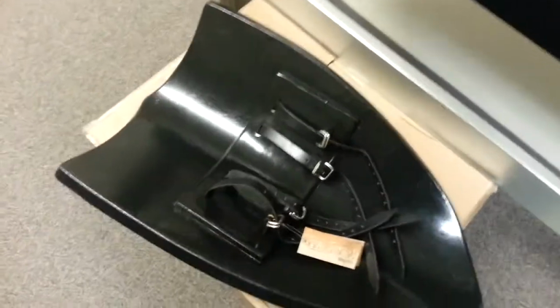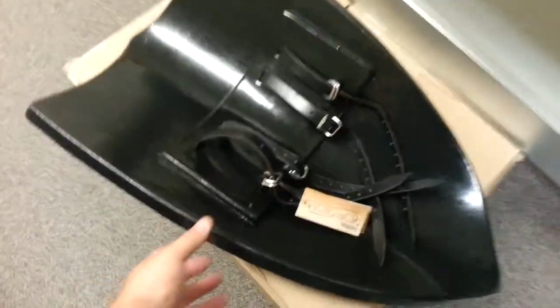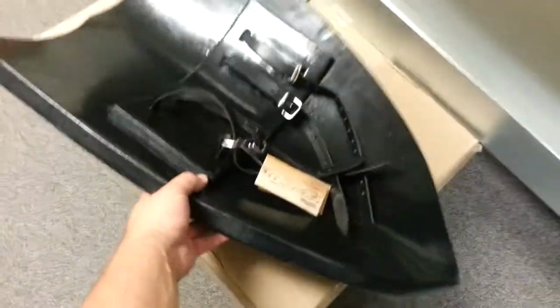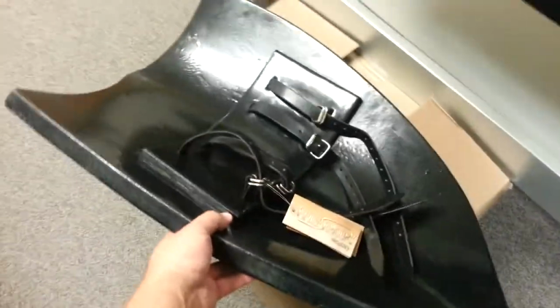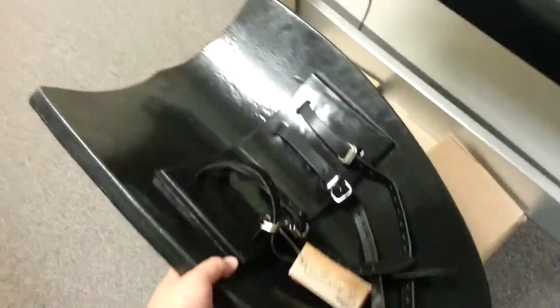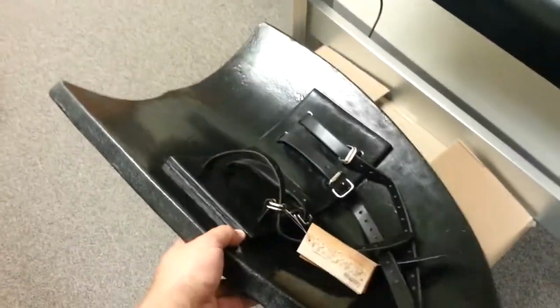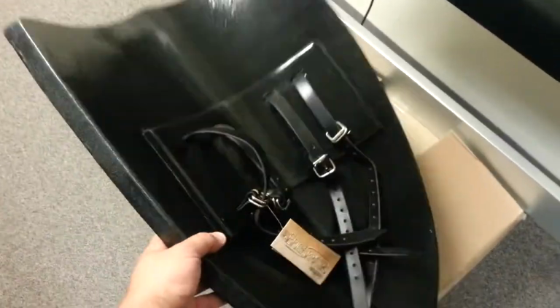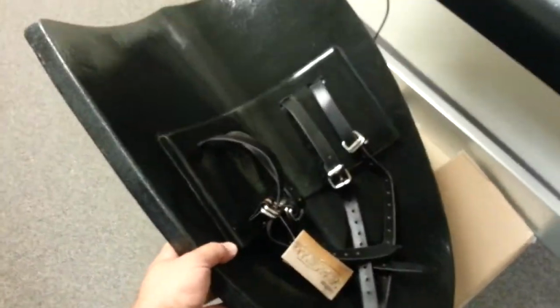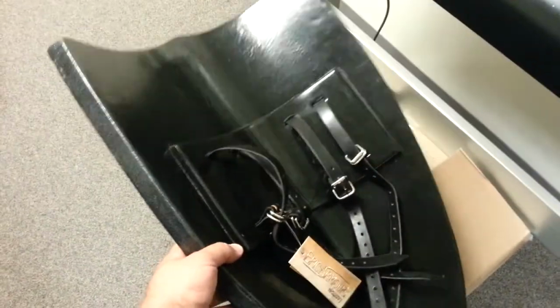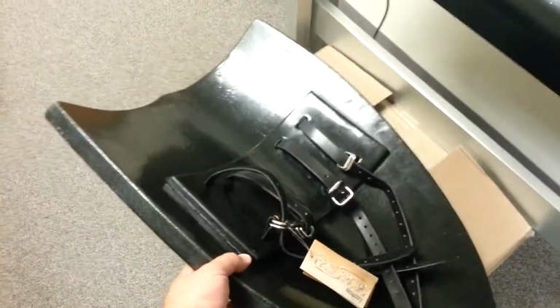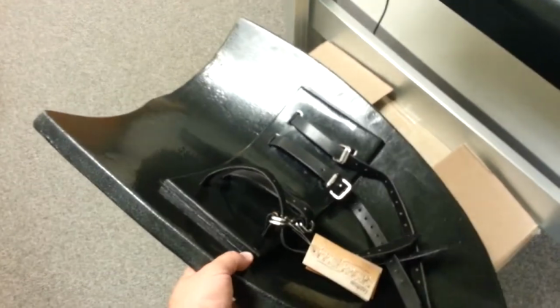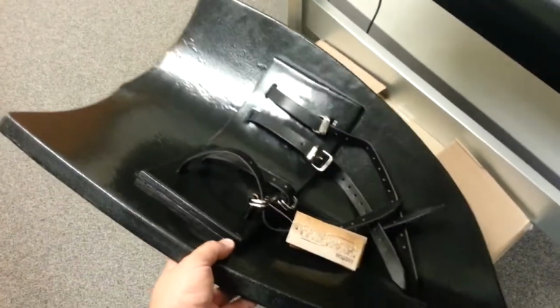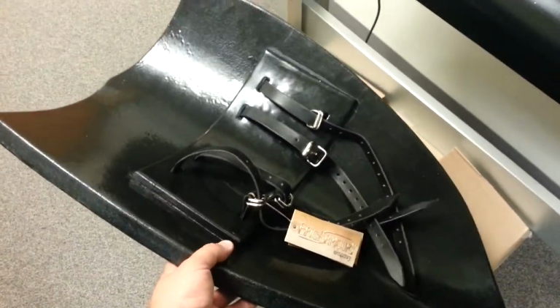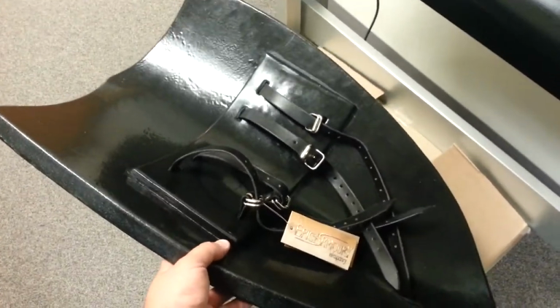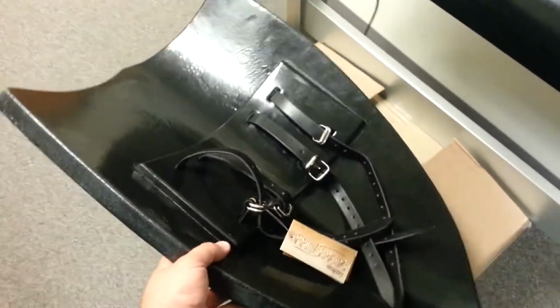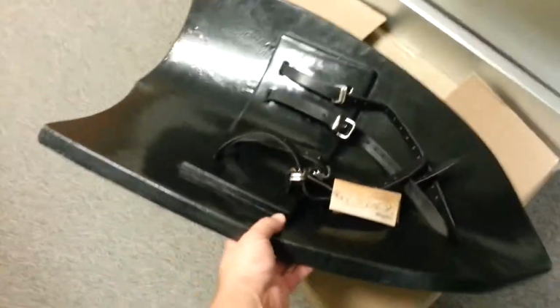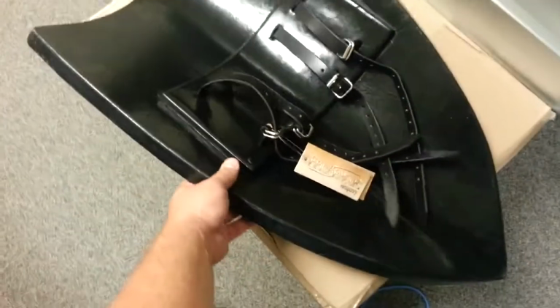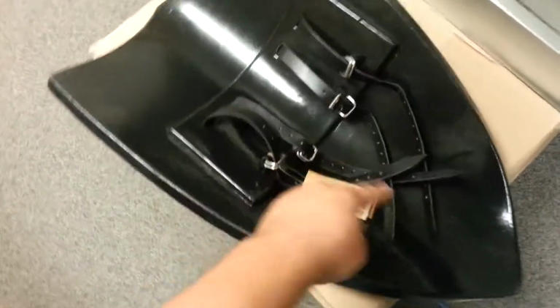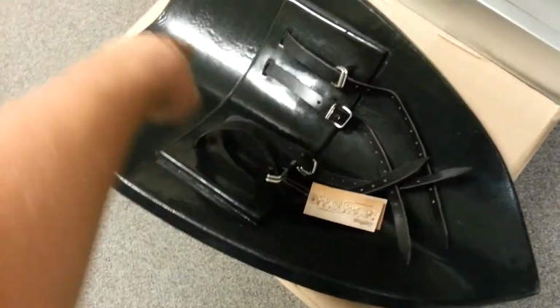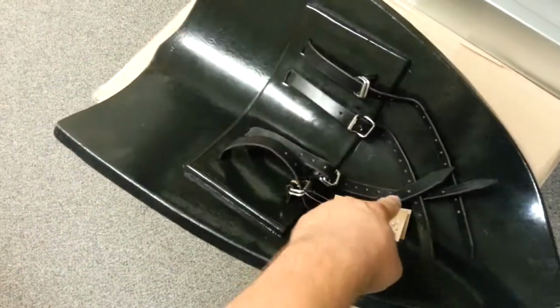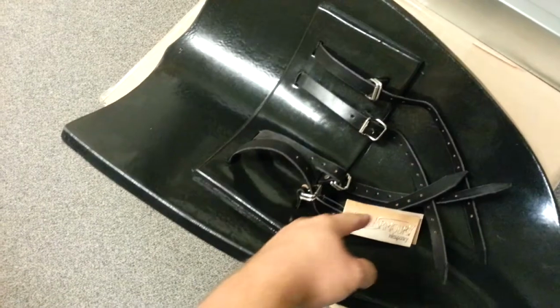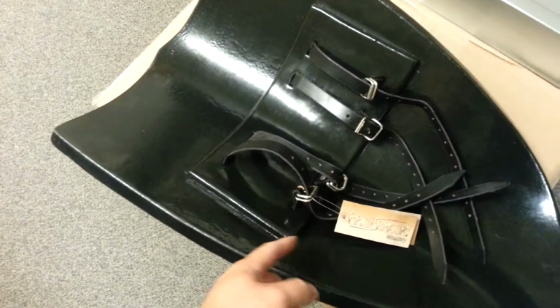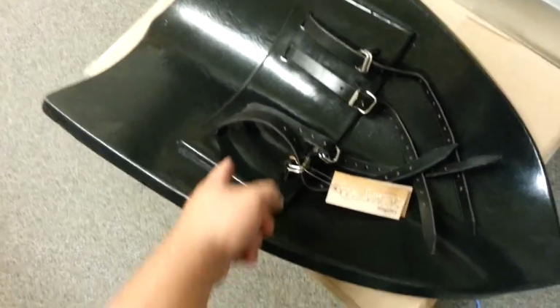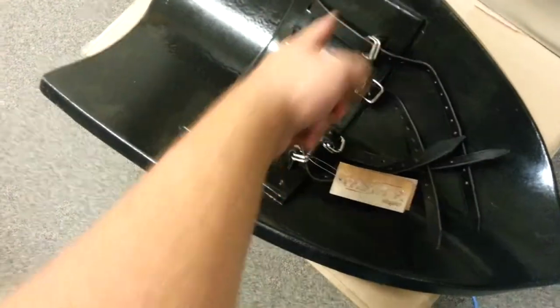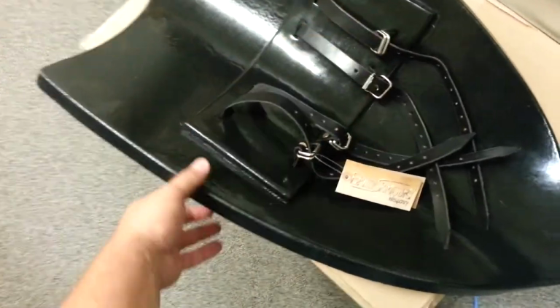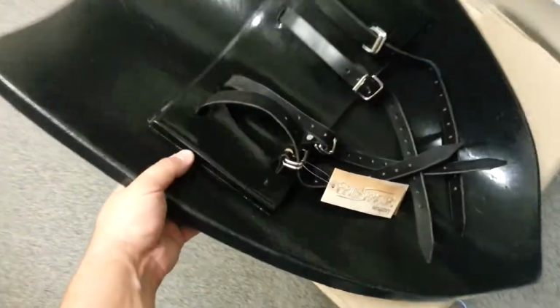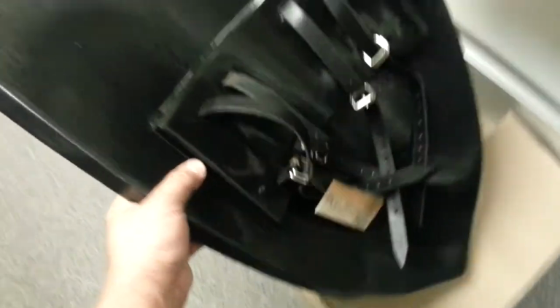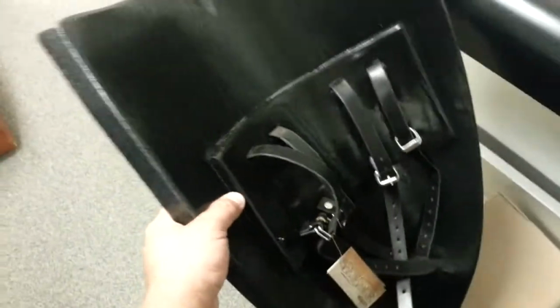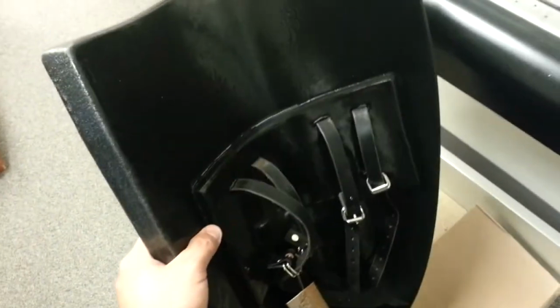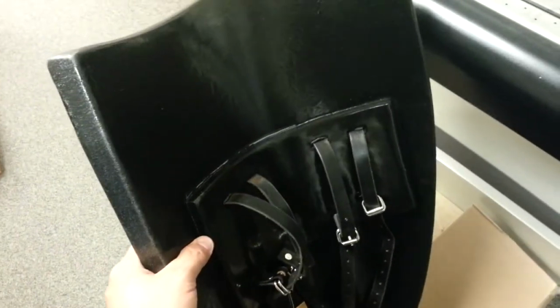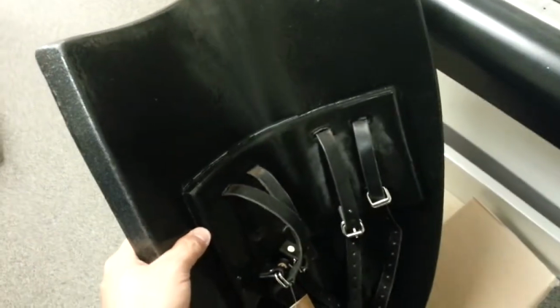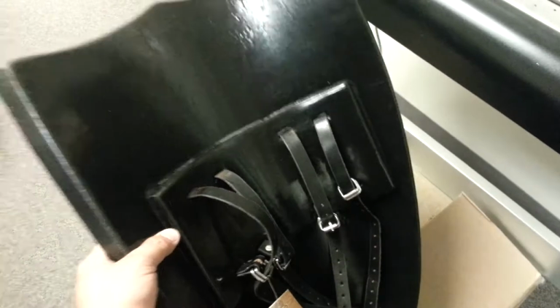Here I have a returned Crusader shield. The shields that we see on the store have a vertical strapping system, but this one came with a horizontal strapping system, and we're wondering why.